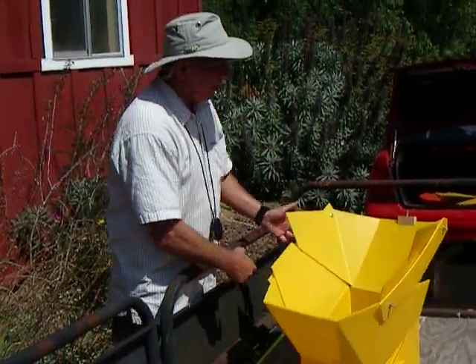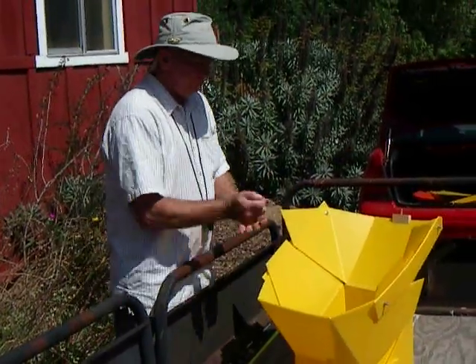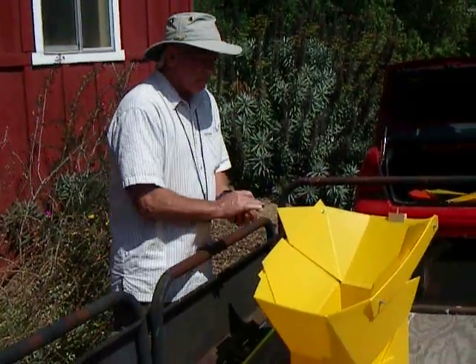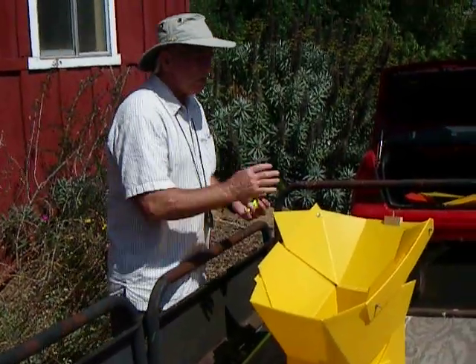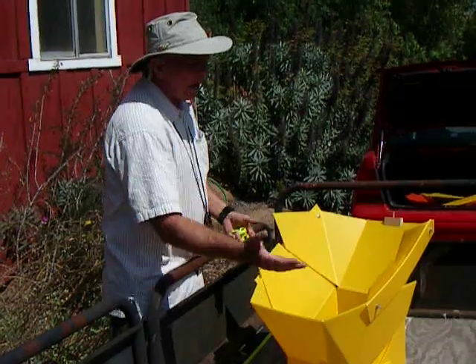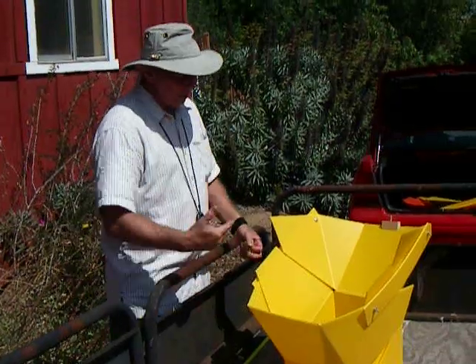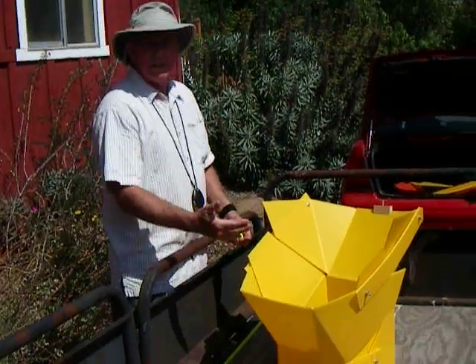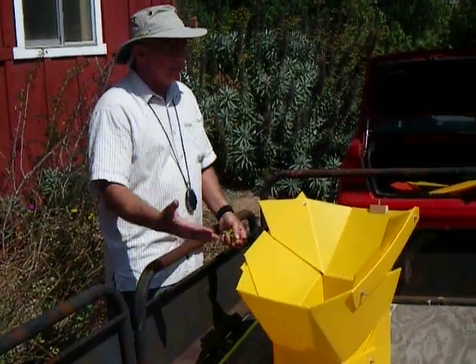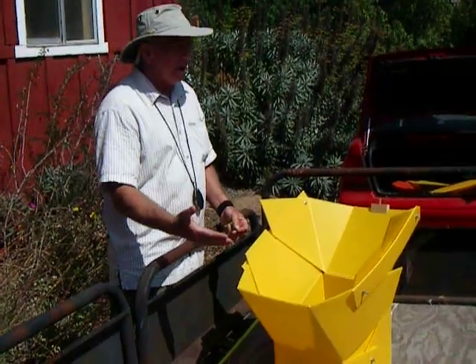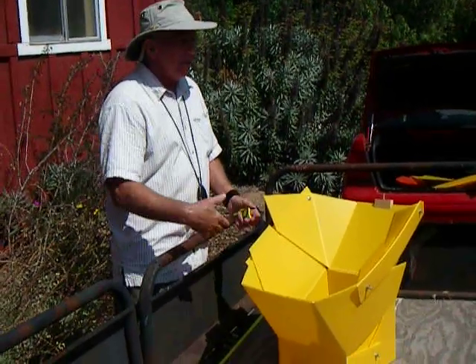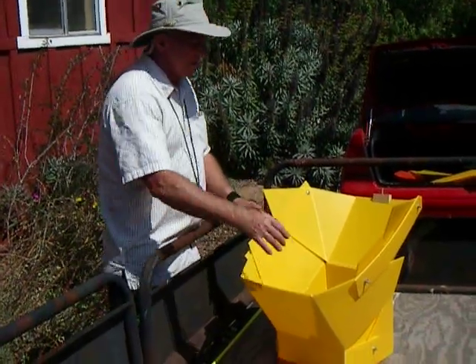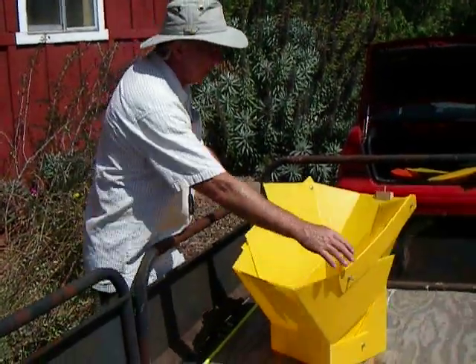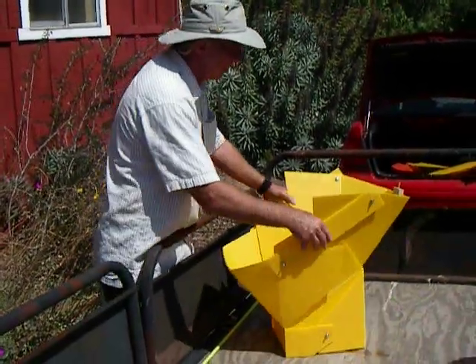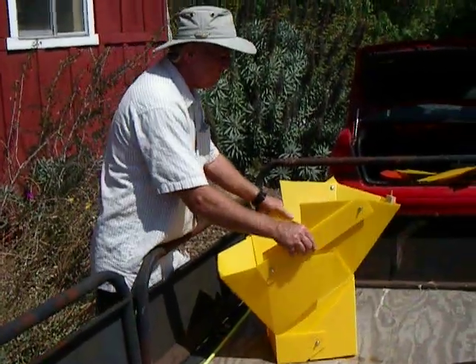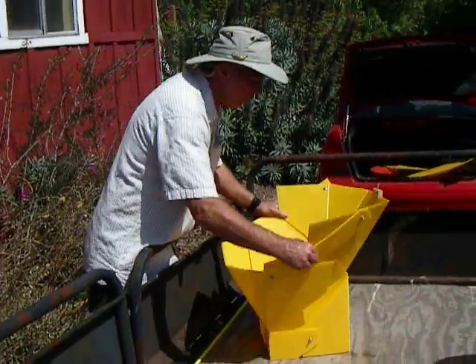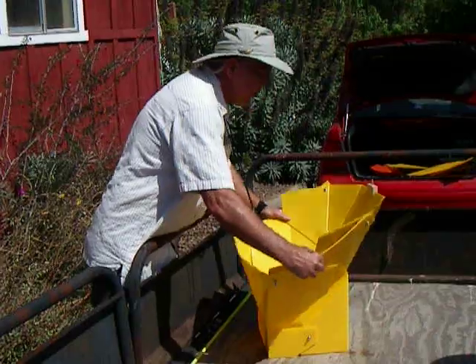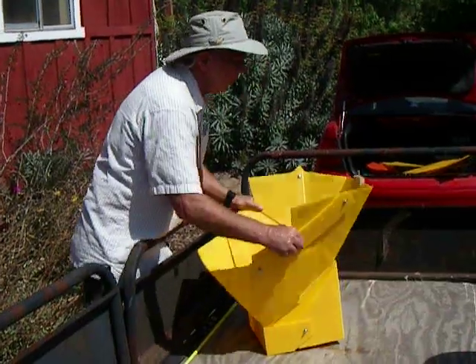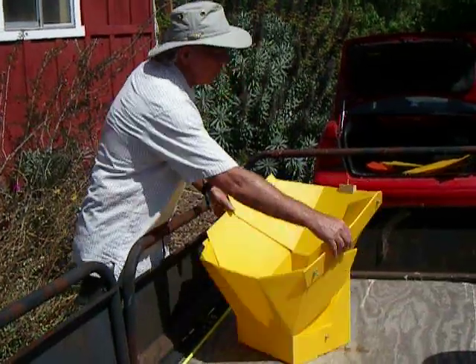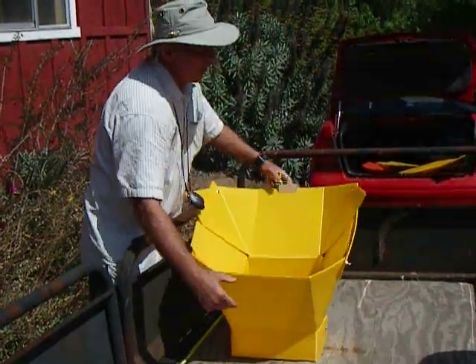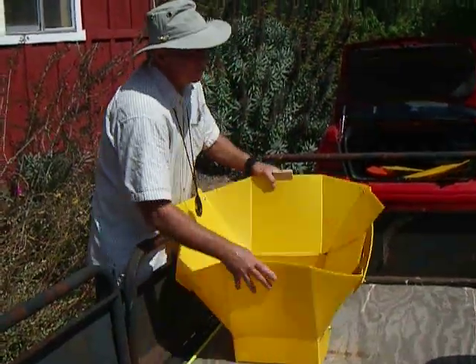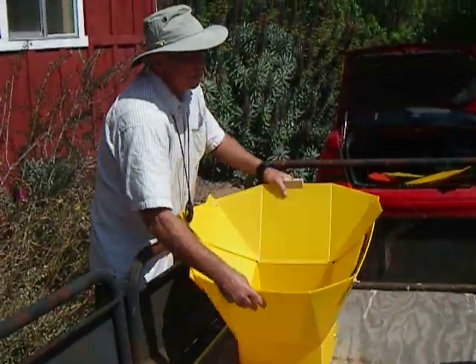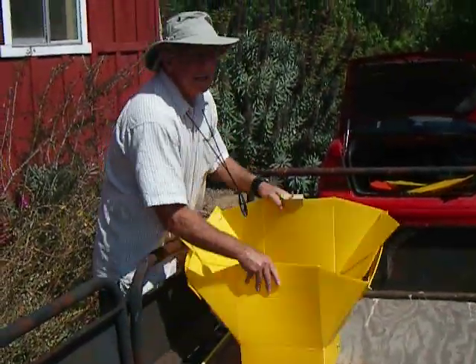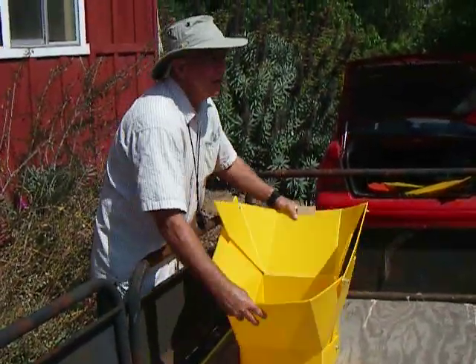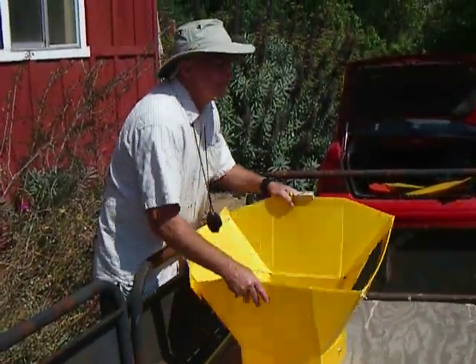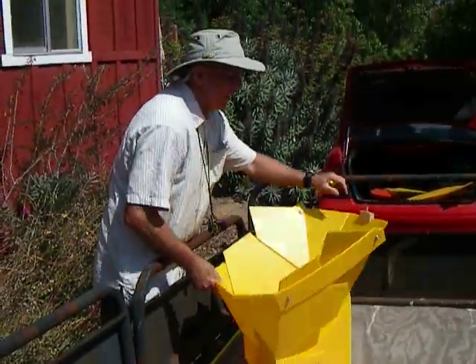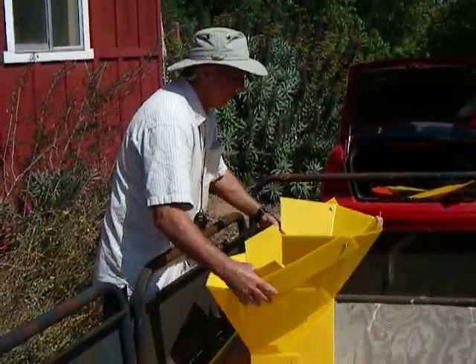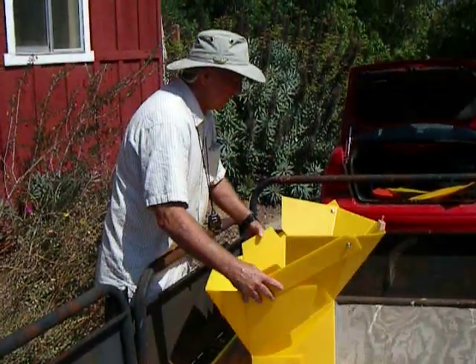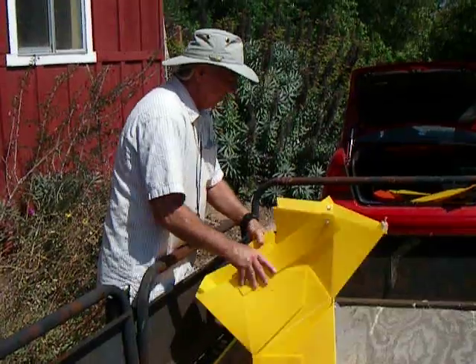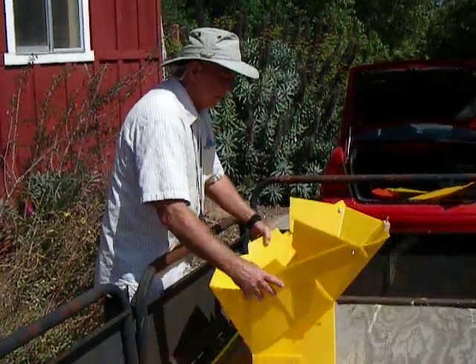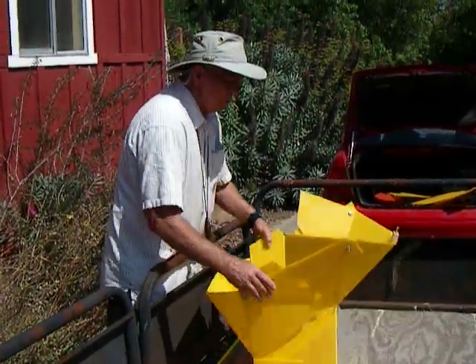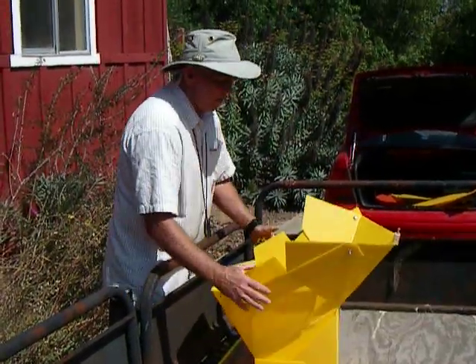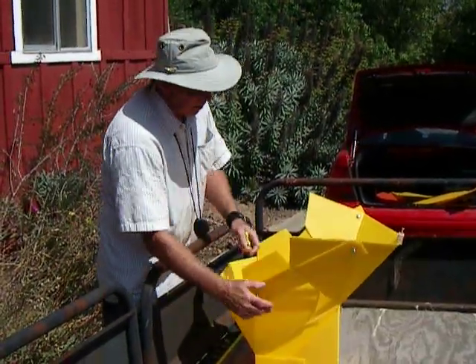This one is brand new, so it's kind of stiff, because the plastic doesn't like to bend so much. When you first build it, you want to kind of flex it a little bit to get that plastic piece bending around there.